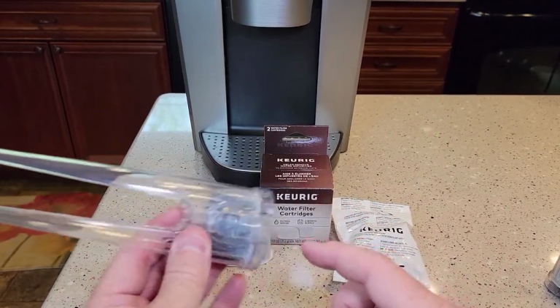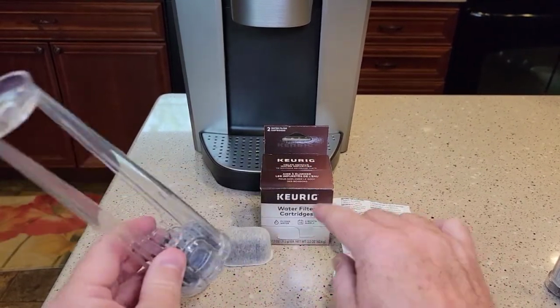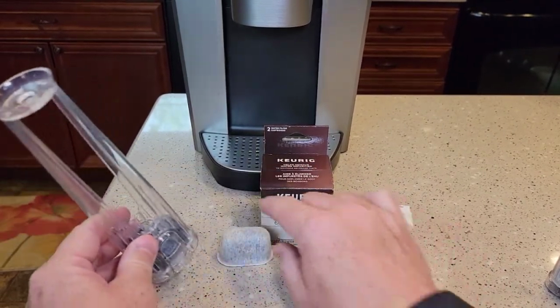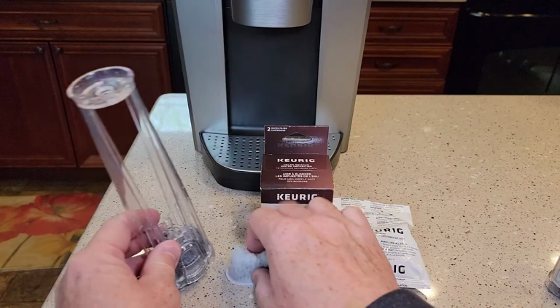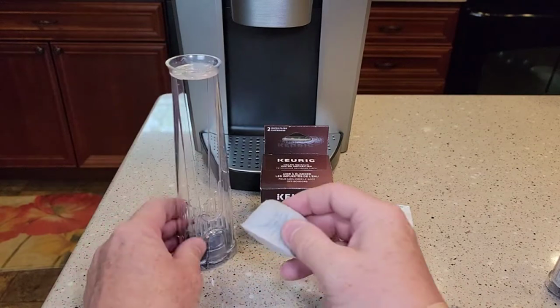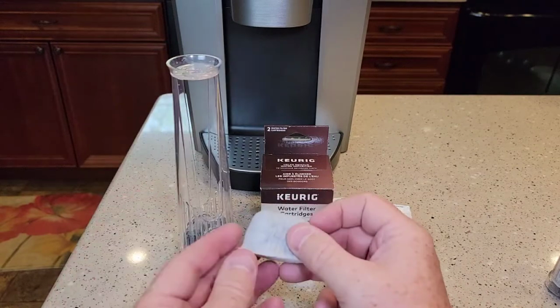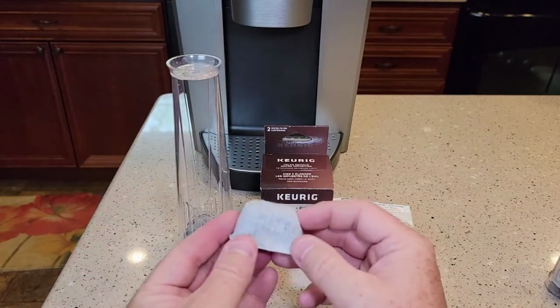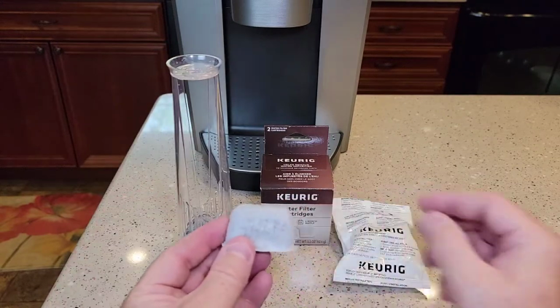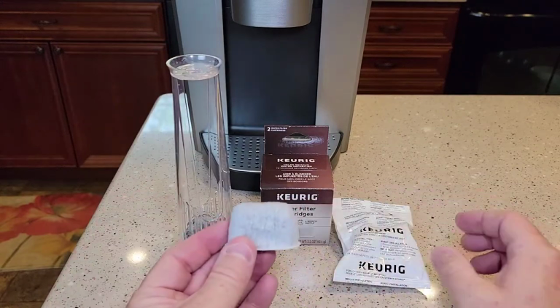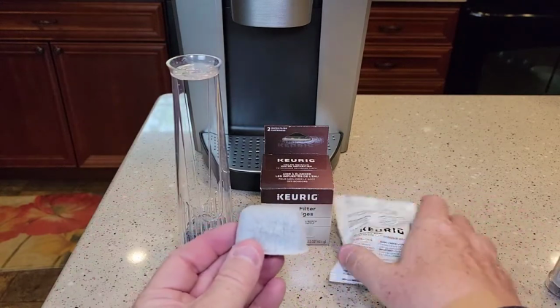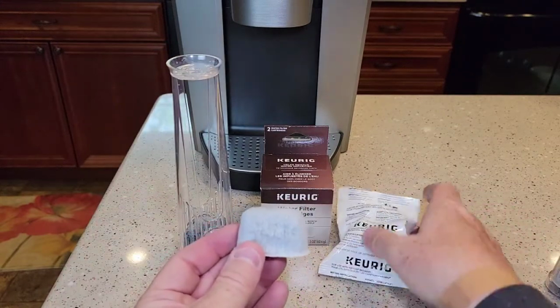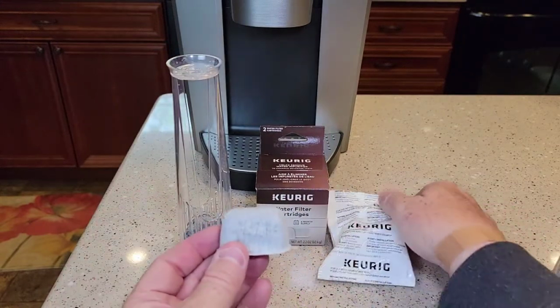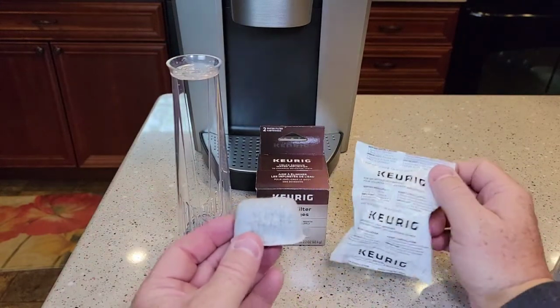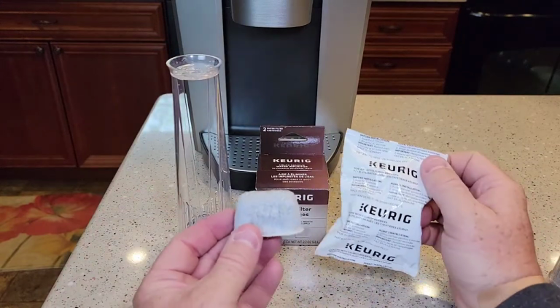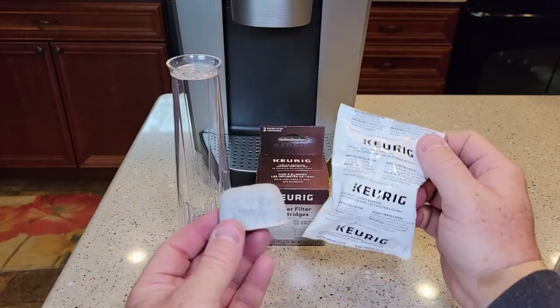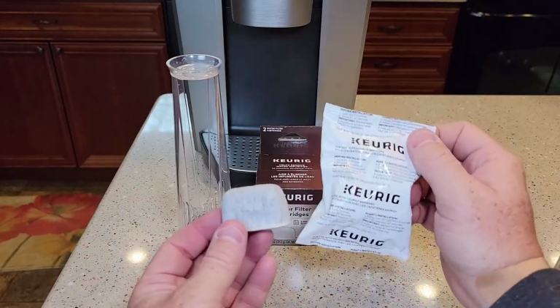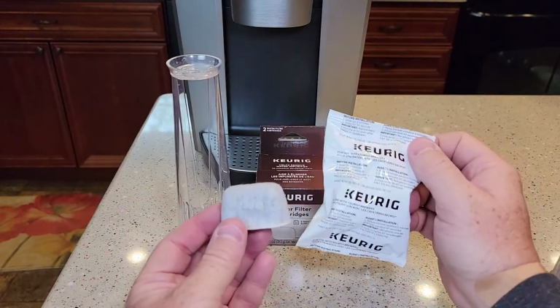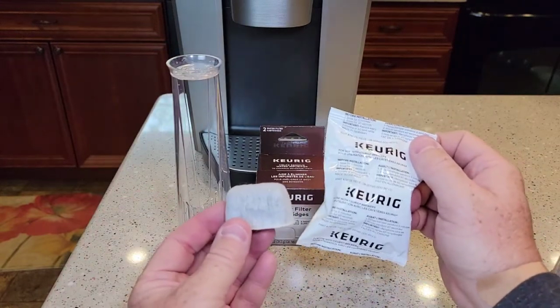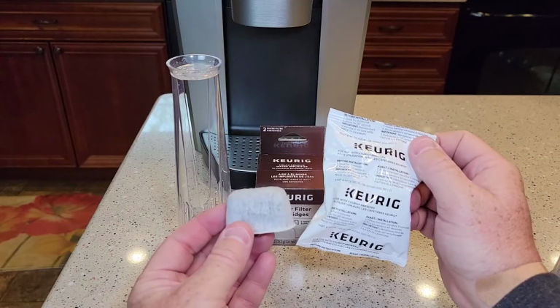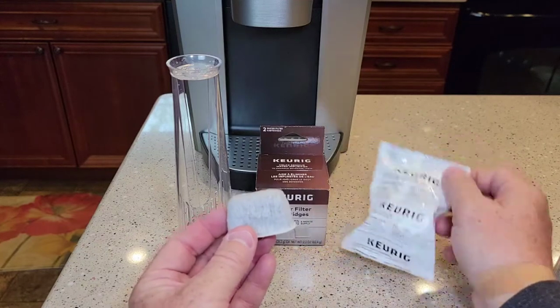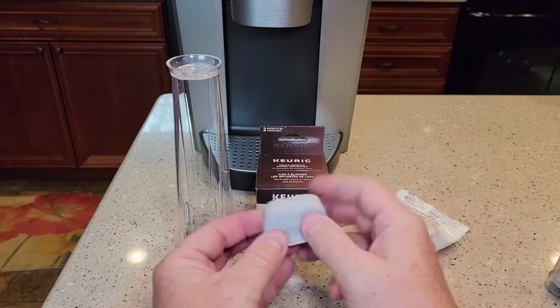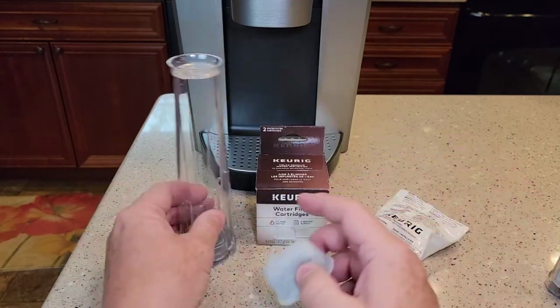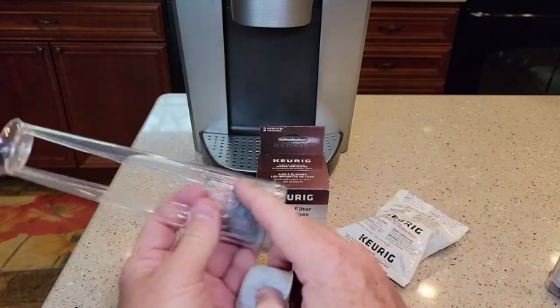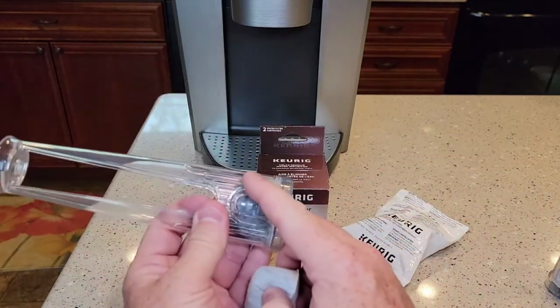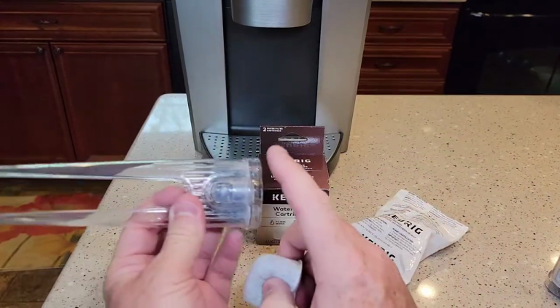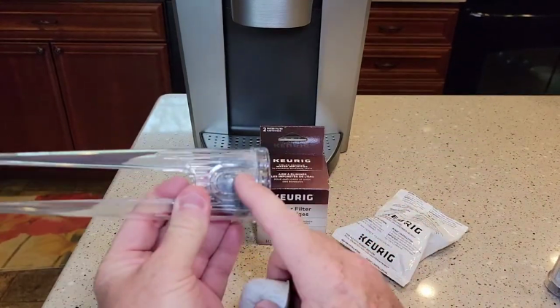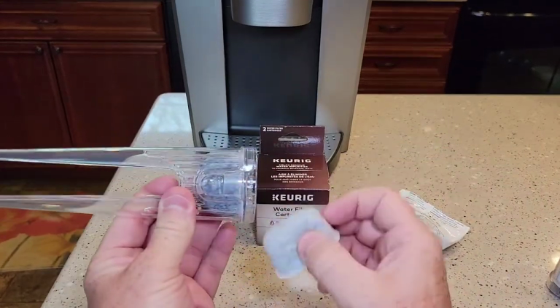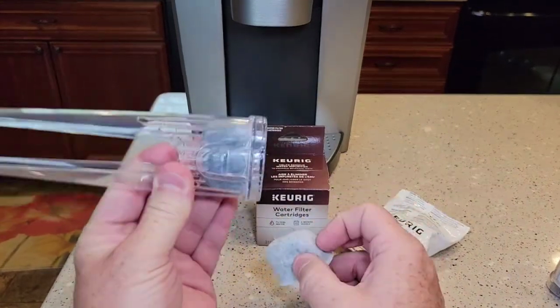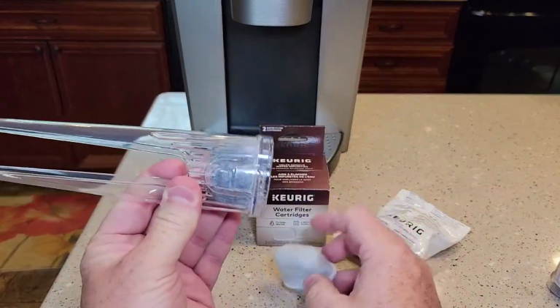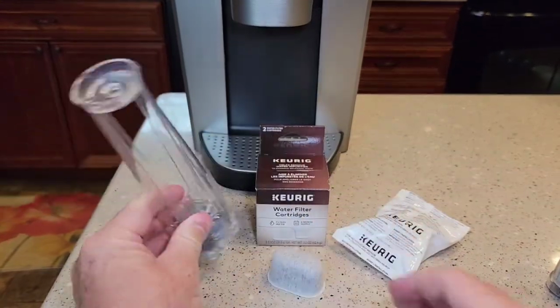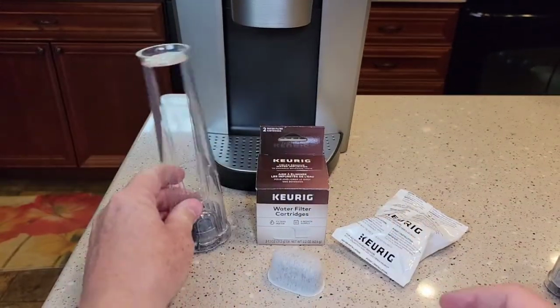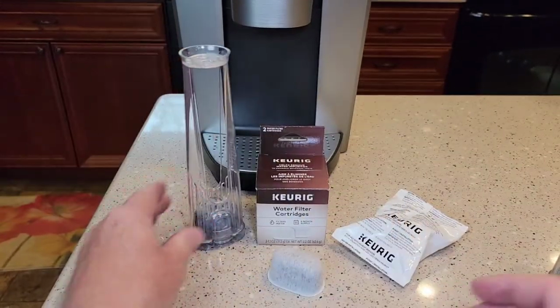It does come with two carbon water filters, but we've got to do a little bit of prep work to the carbon filters before we install them in the handle. And then I'm going to show you how to install the handle in the K-Elite.